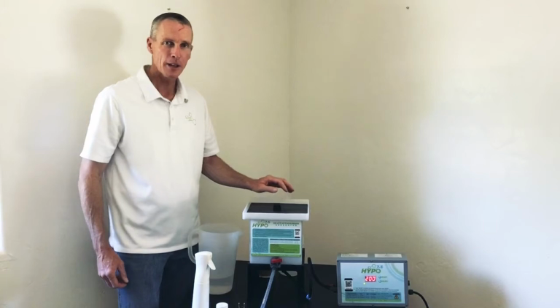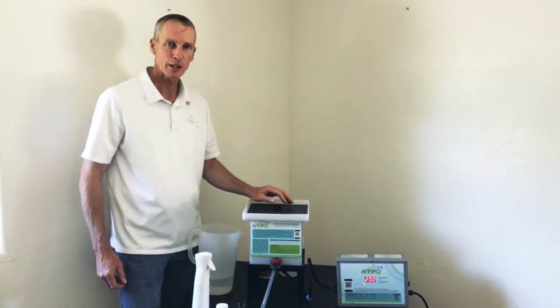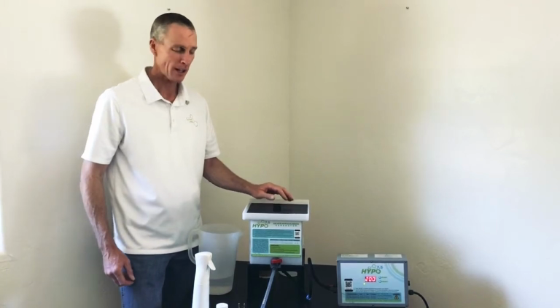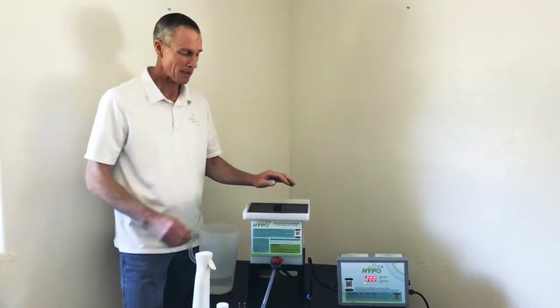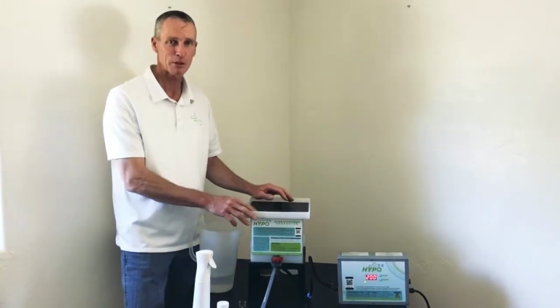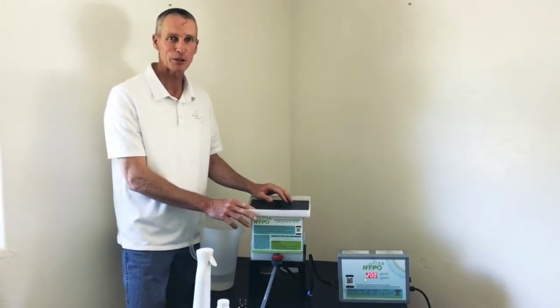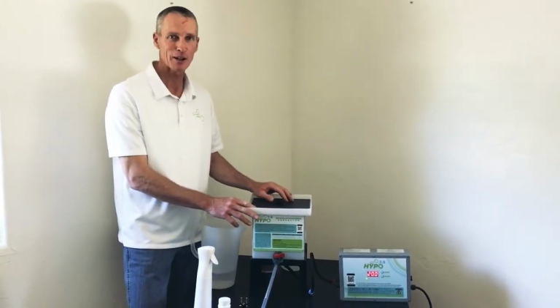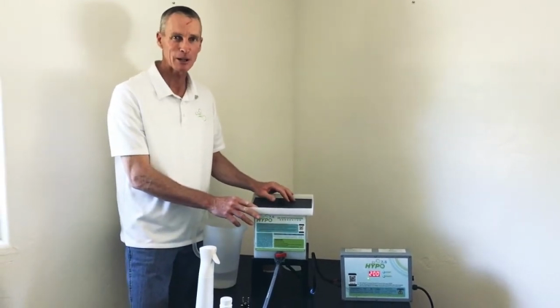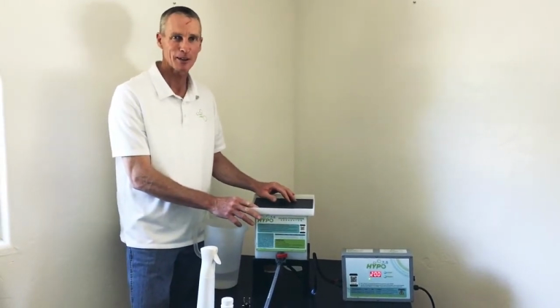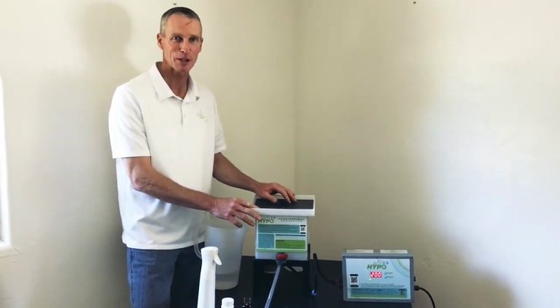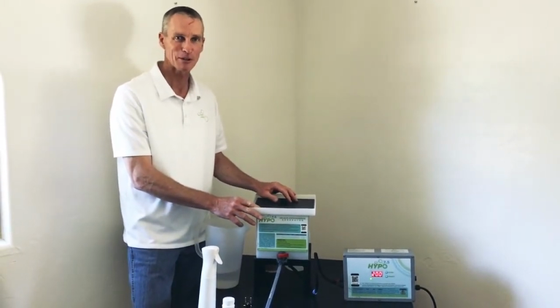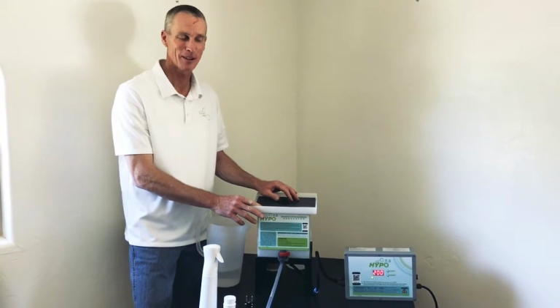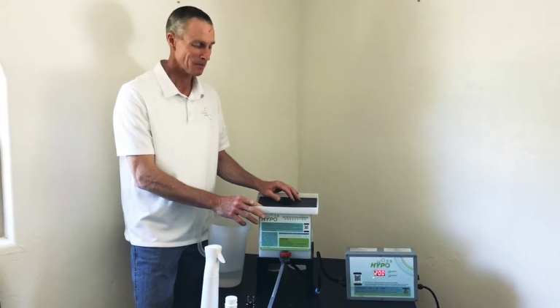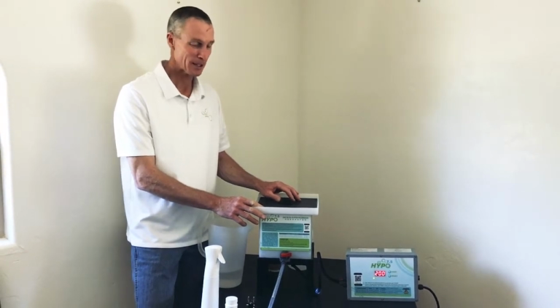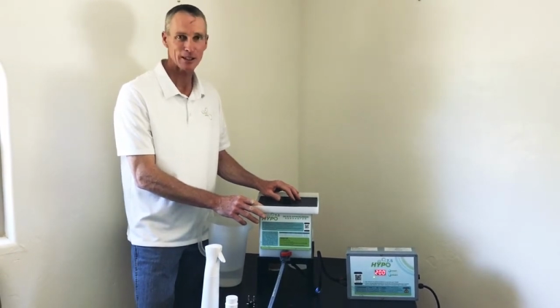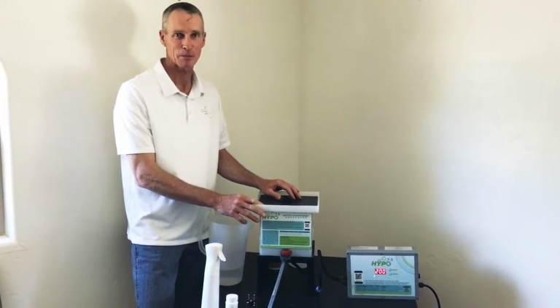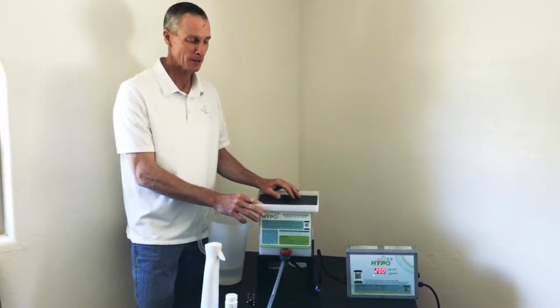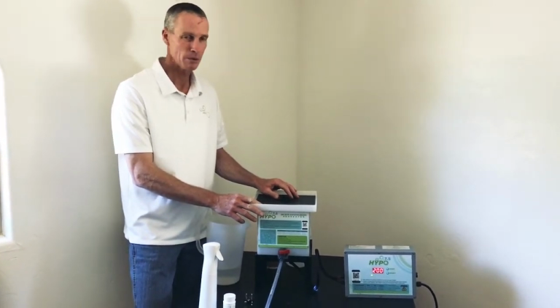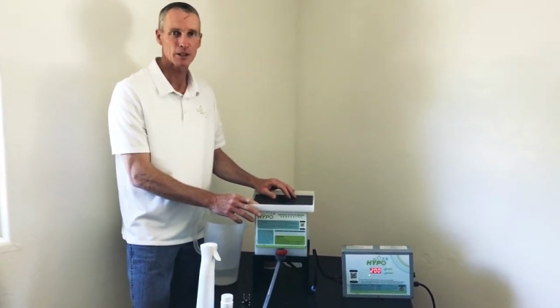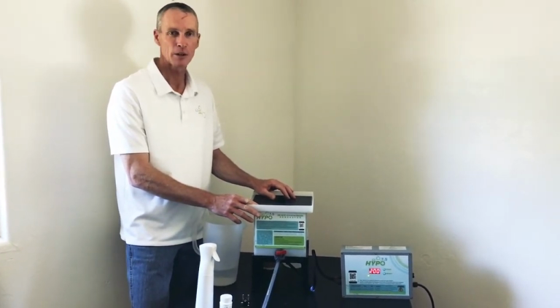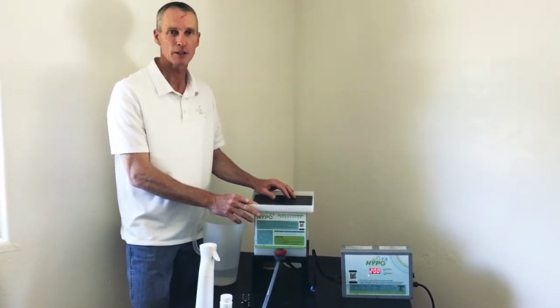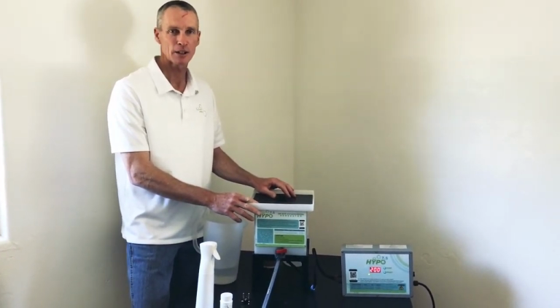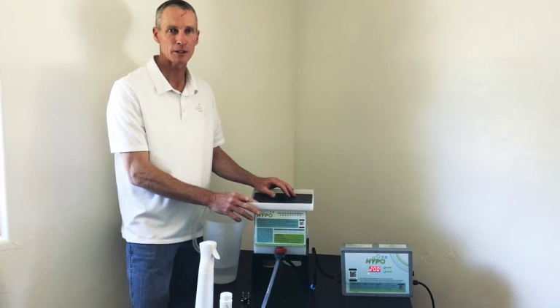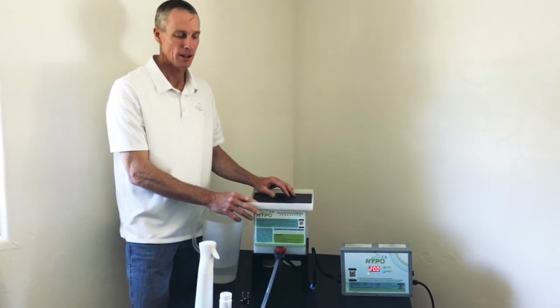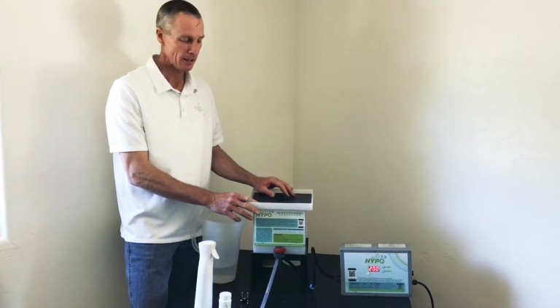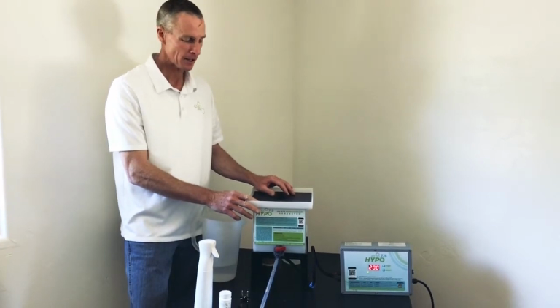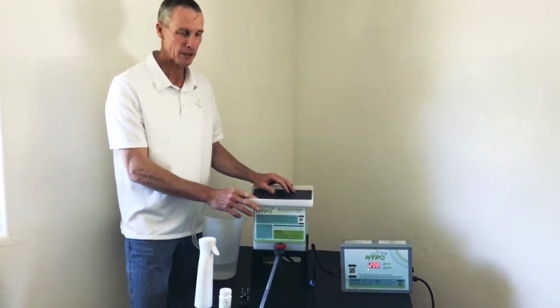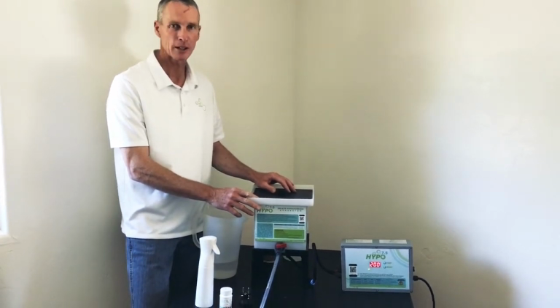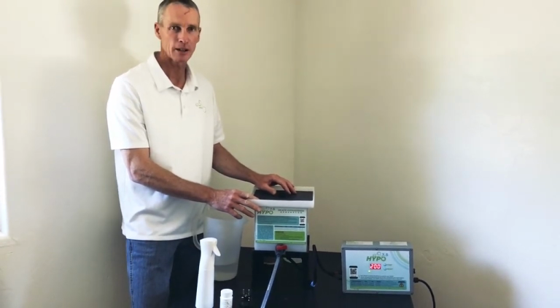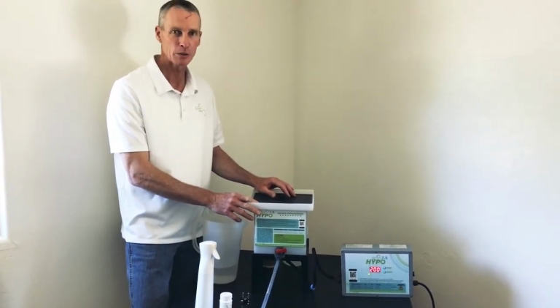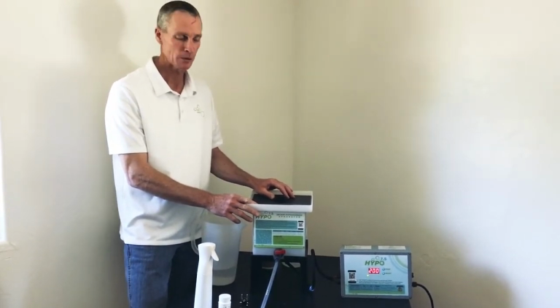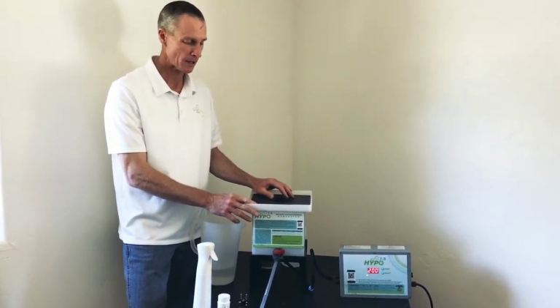Thanks for joining us. I'm happy to present our new baby, the Hypo 7.5. I'm really excited about this product. We built this originally for our African customers and it has turned out to be a really rugged and useful product.